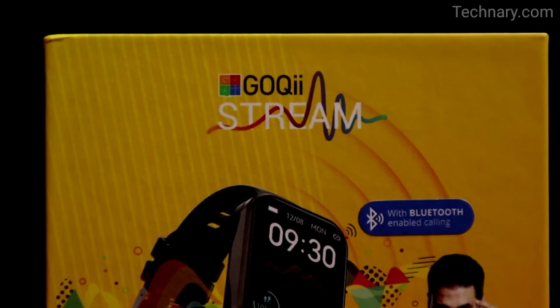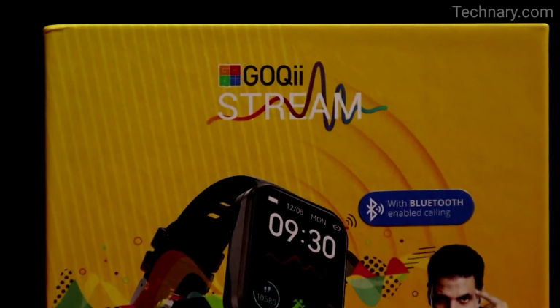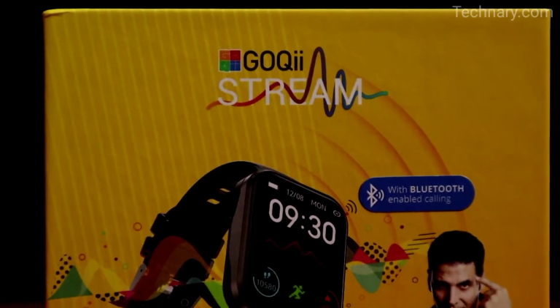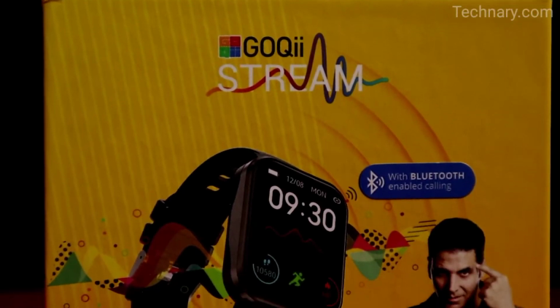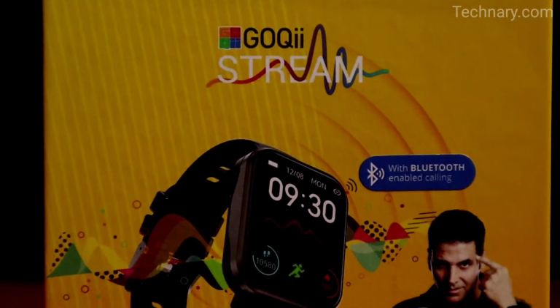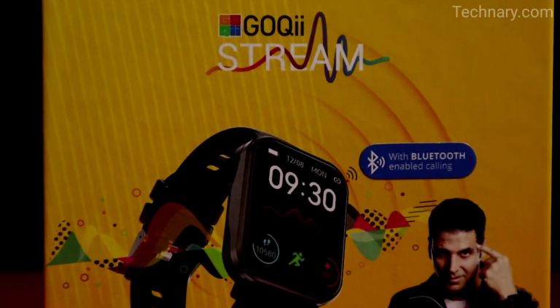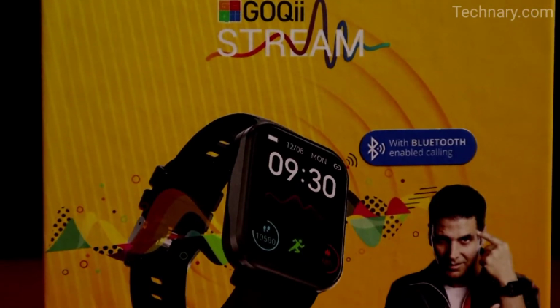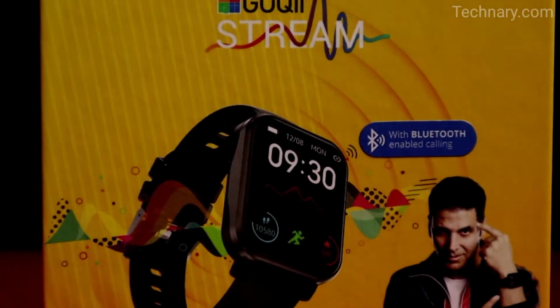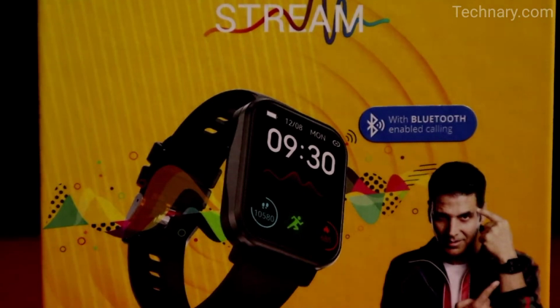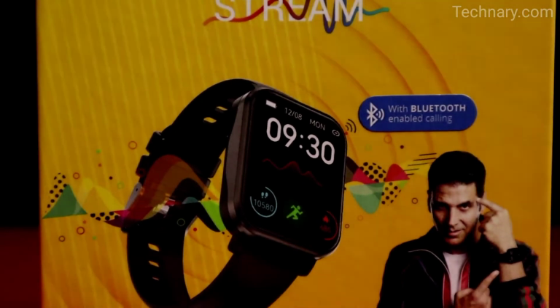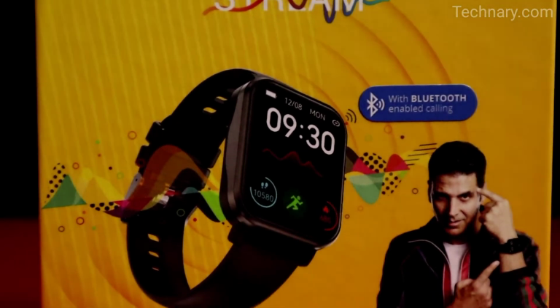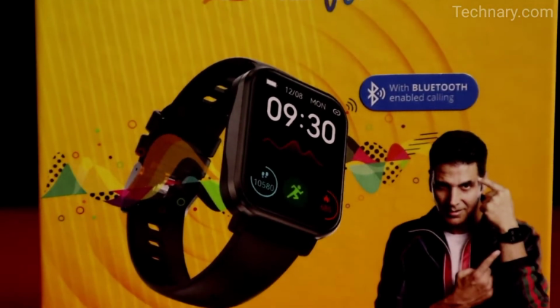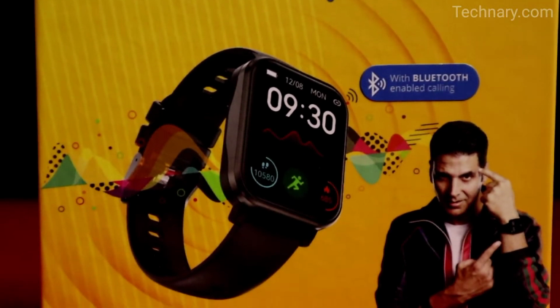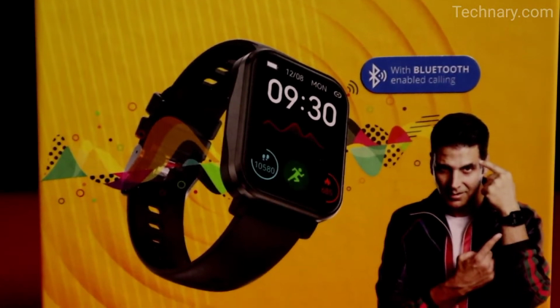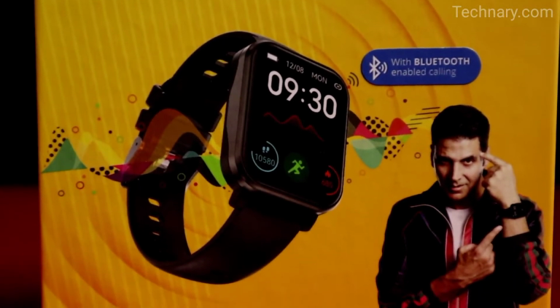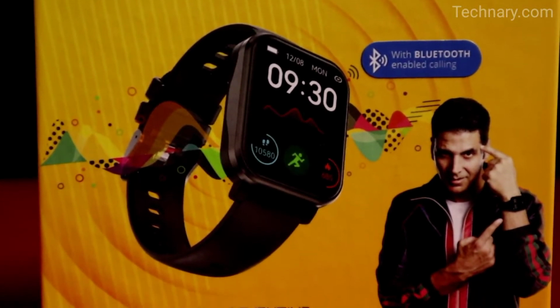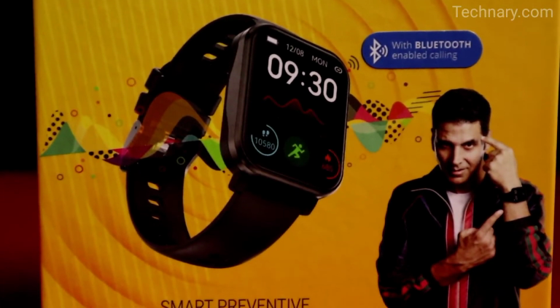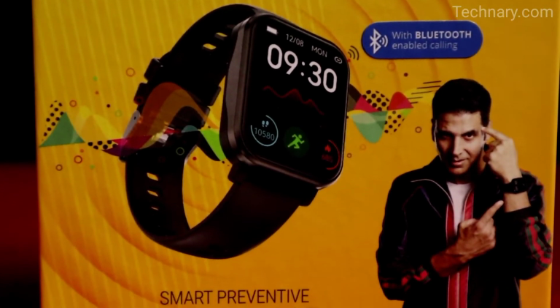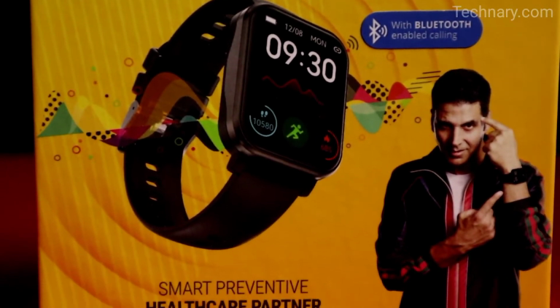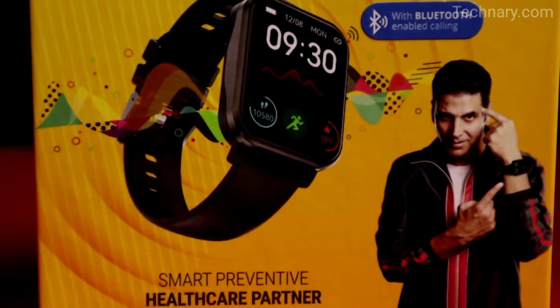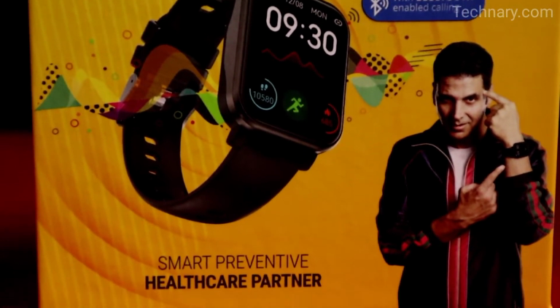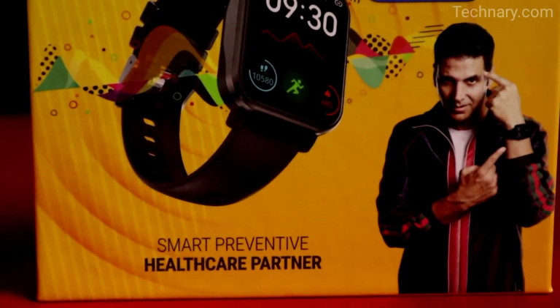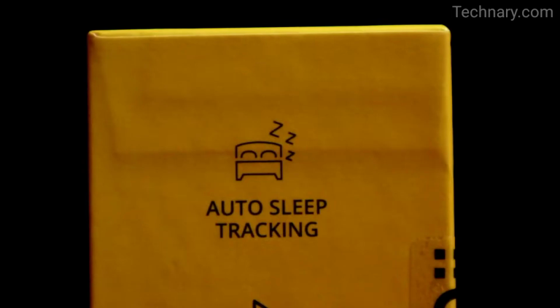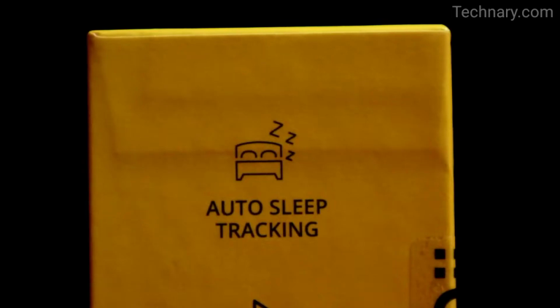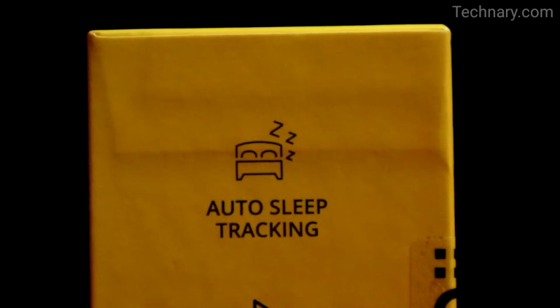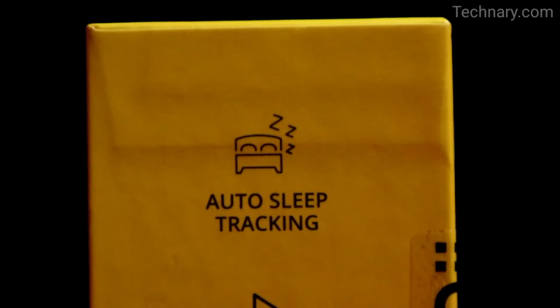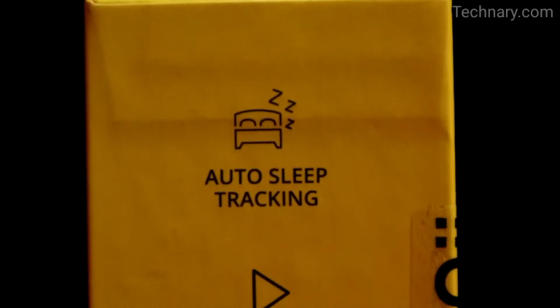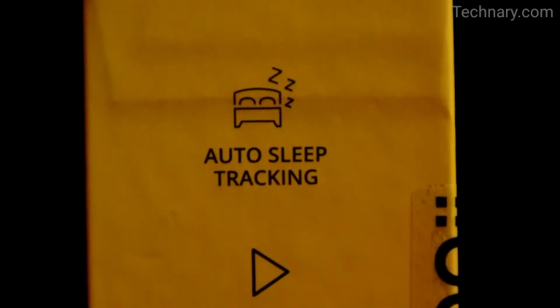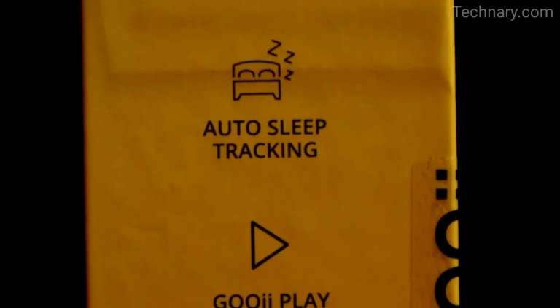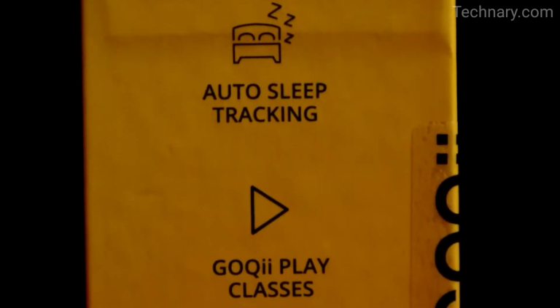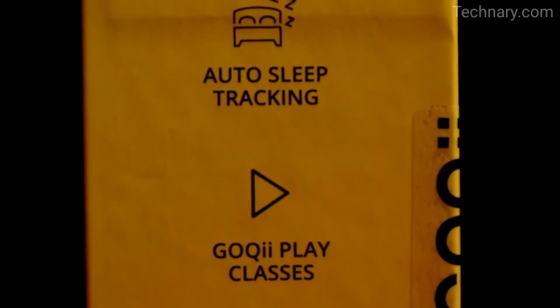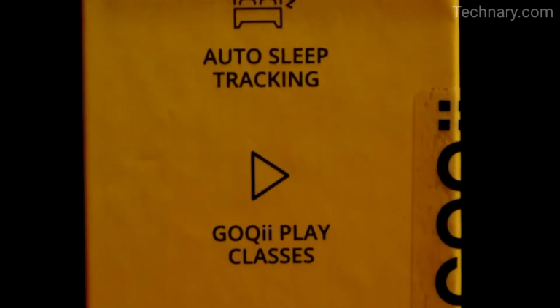This is a Bluetooth calling smartwatch with a 1.69 inch HD full touch display. It comes with 7 days of battery life.